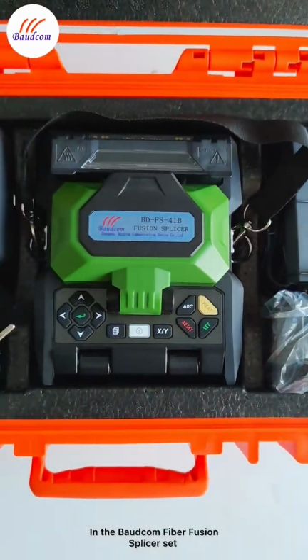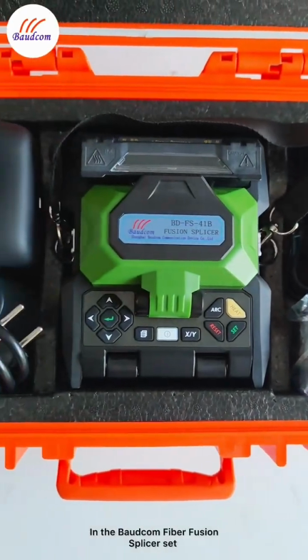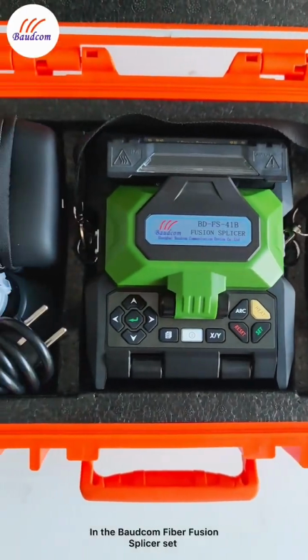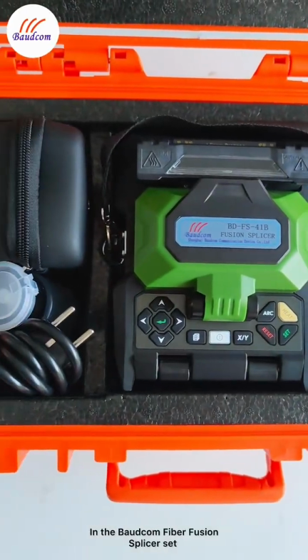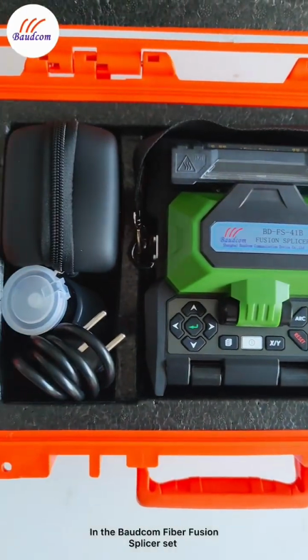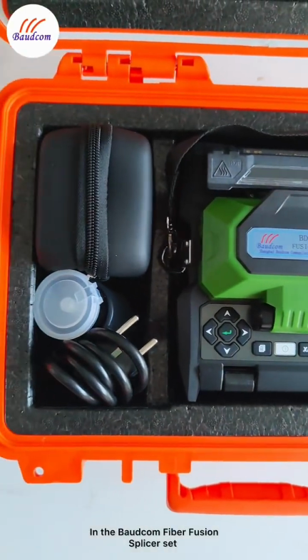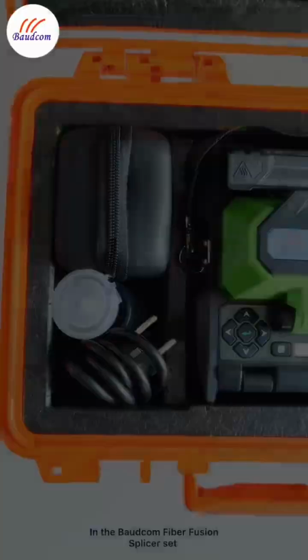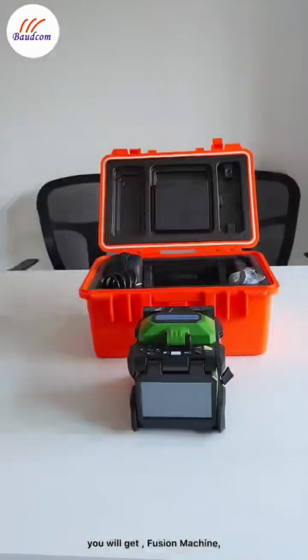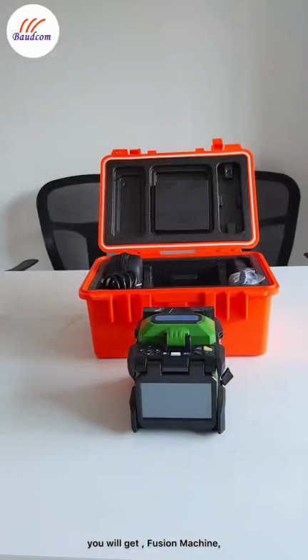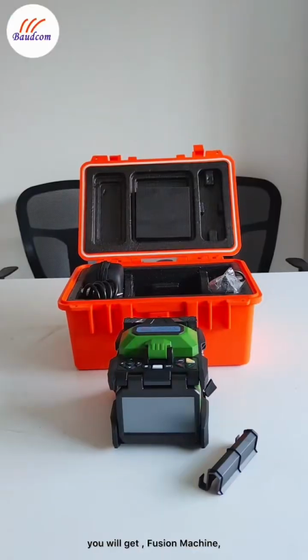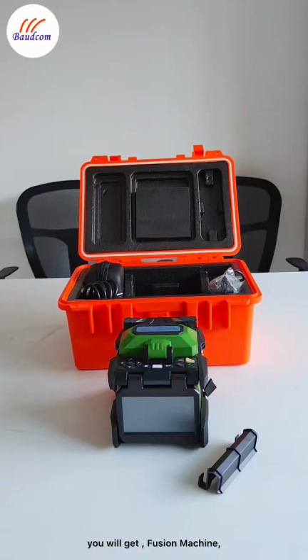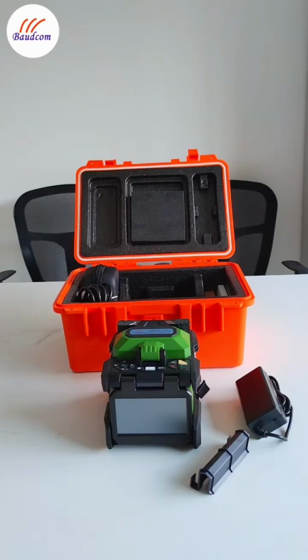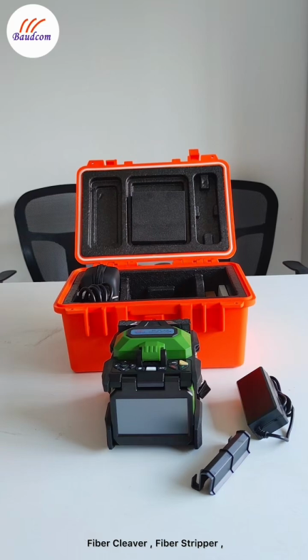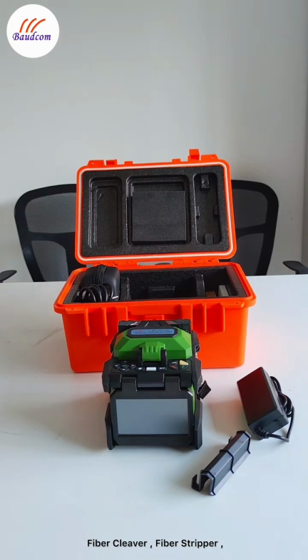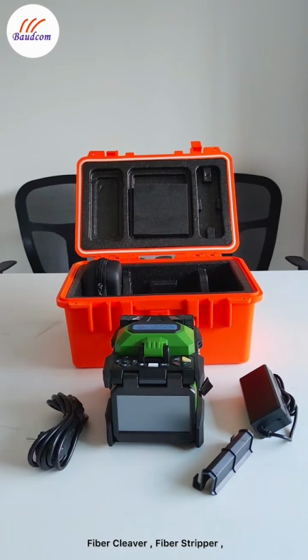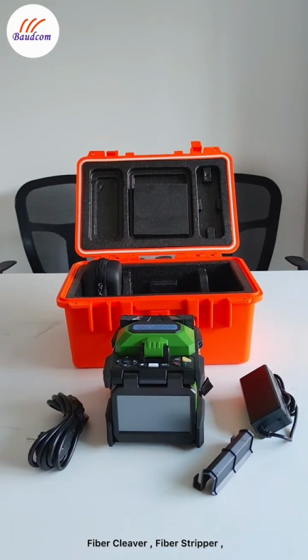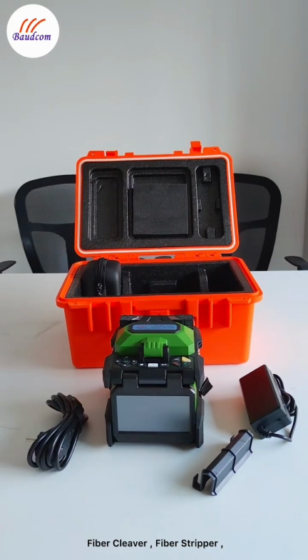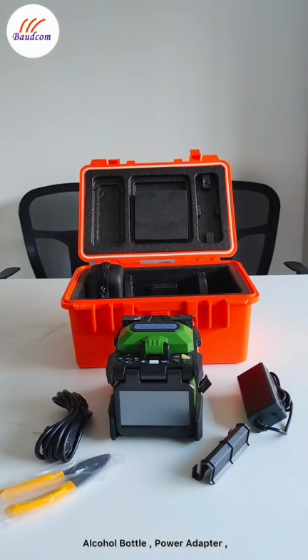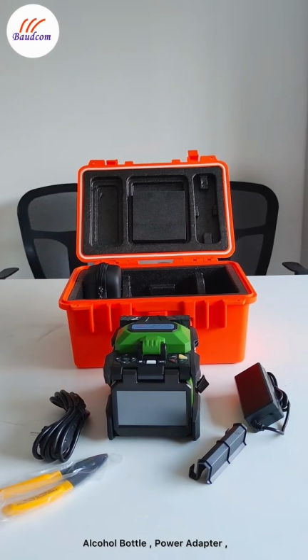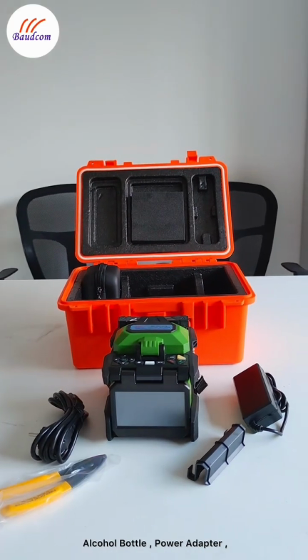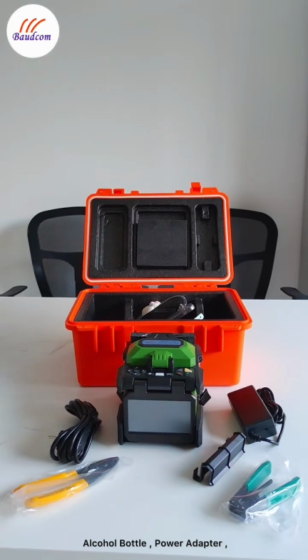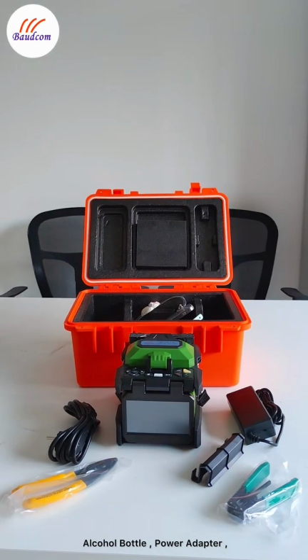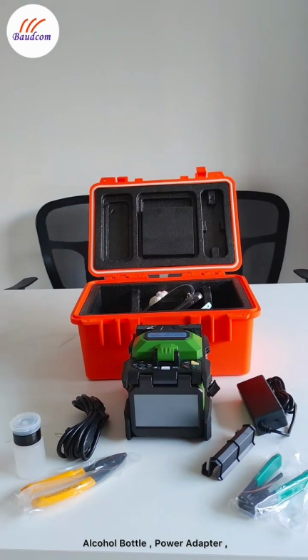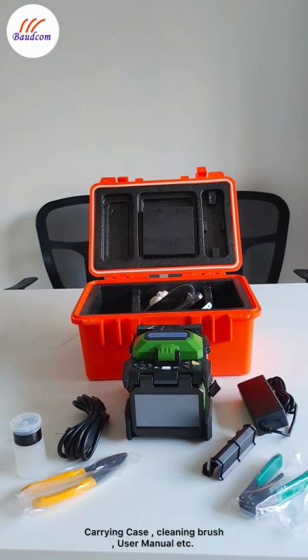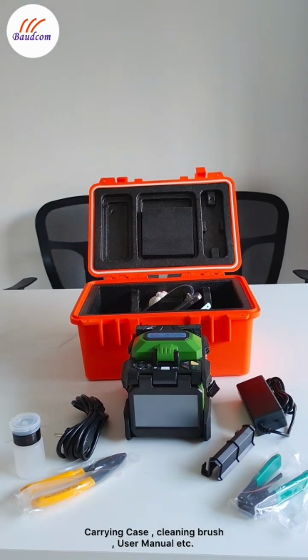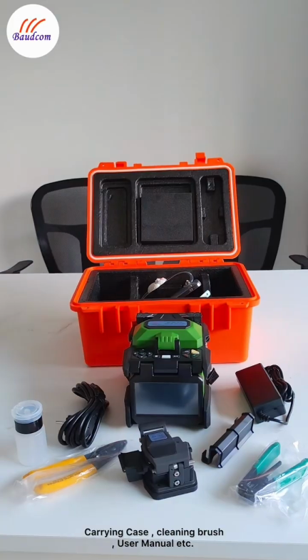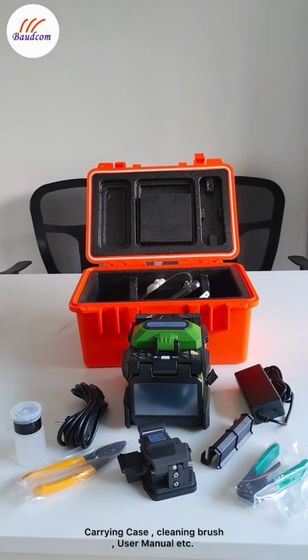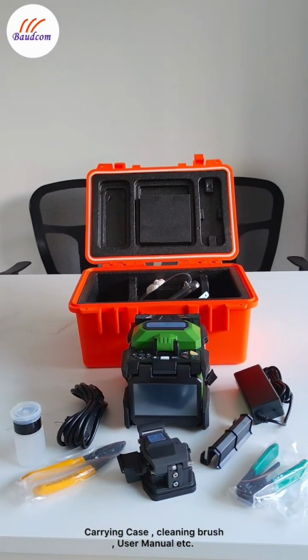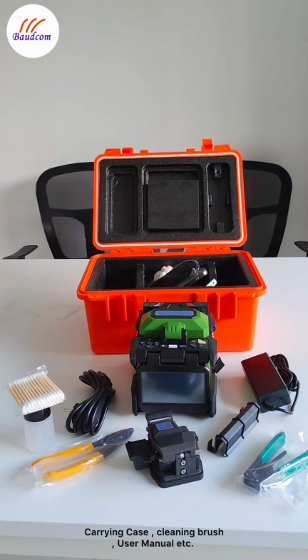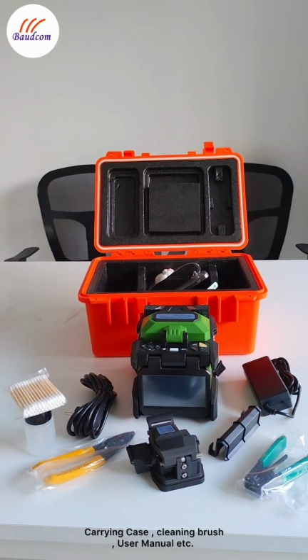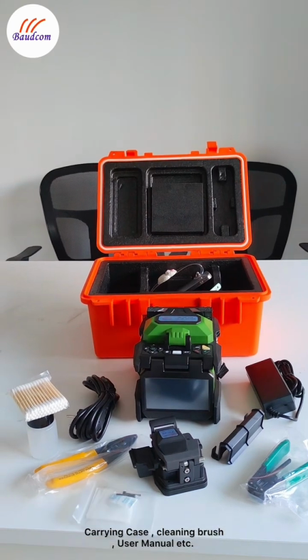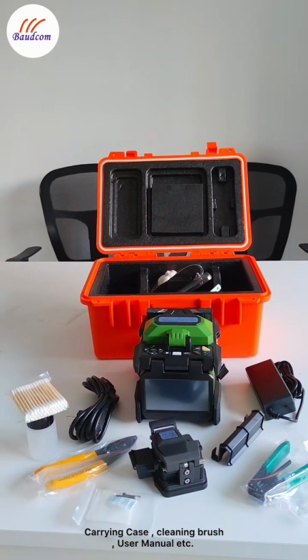In the BODCOM Fiber Fusion Splicer set, you will get a fusion machine, fiber cleaver, fiber stripper, alcohol bottle, power adapter, carrying case, cleaning brush, user manual, and more.